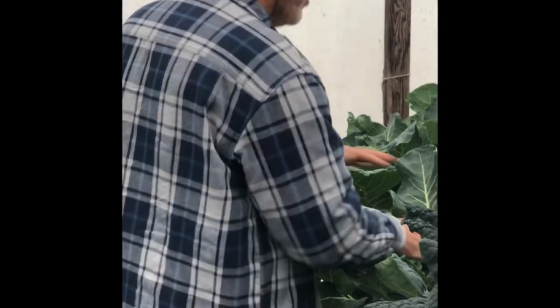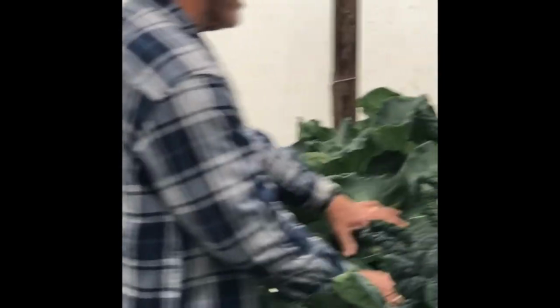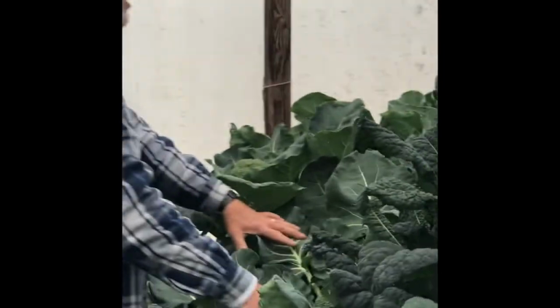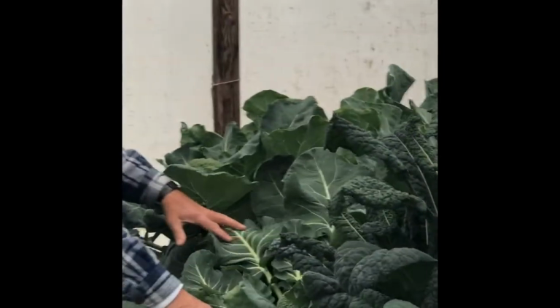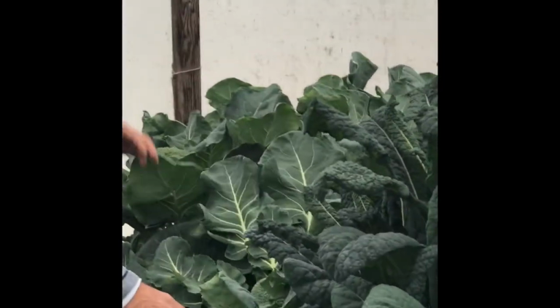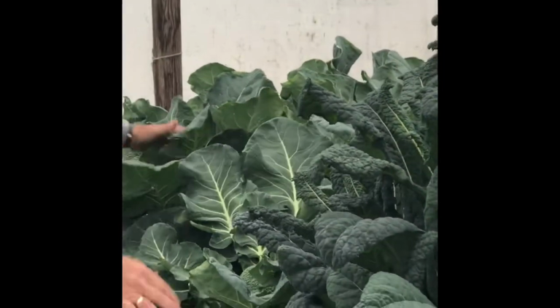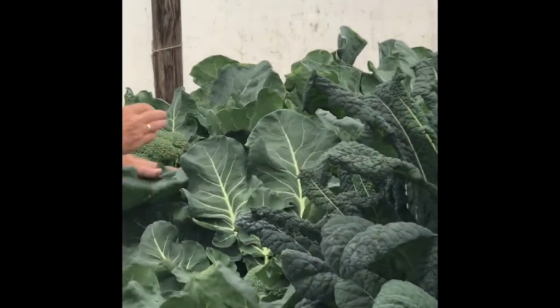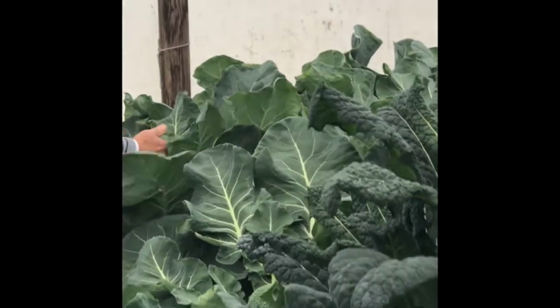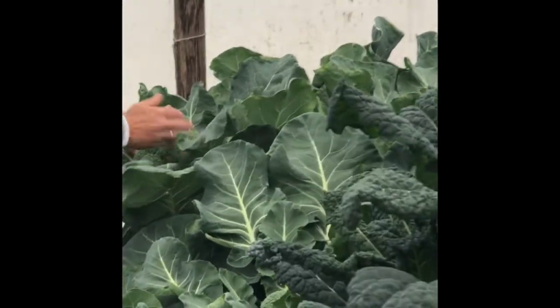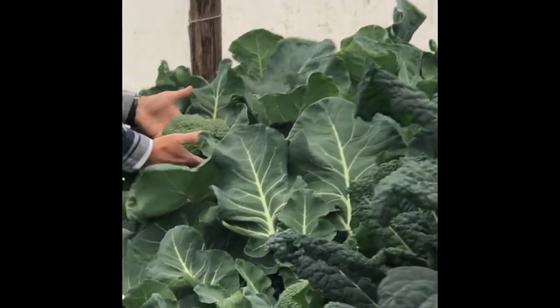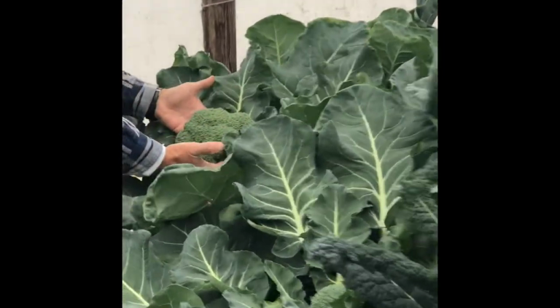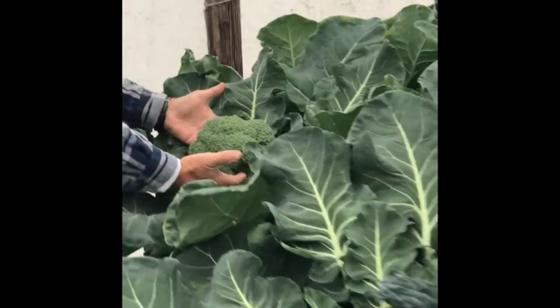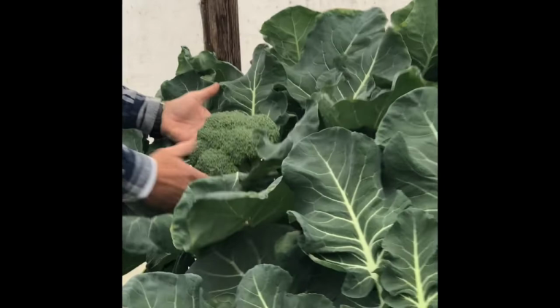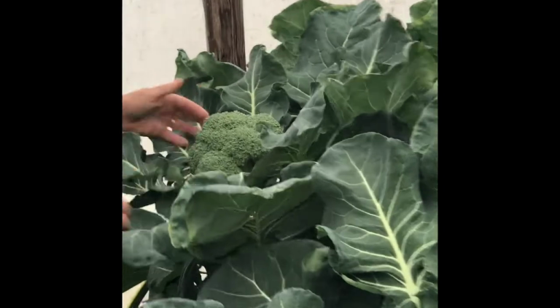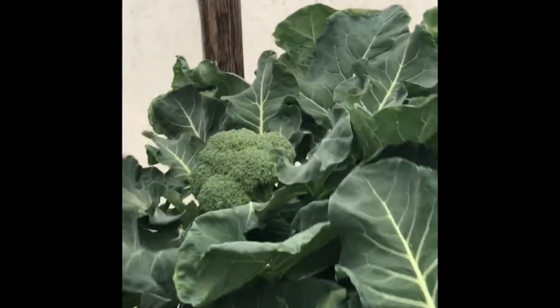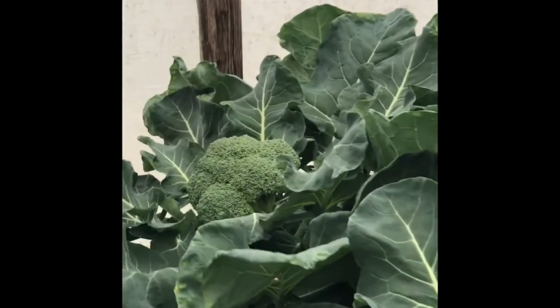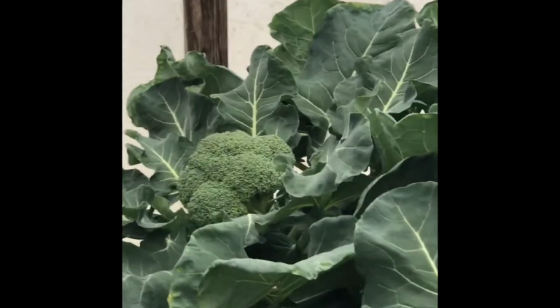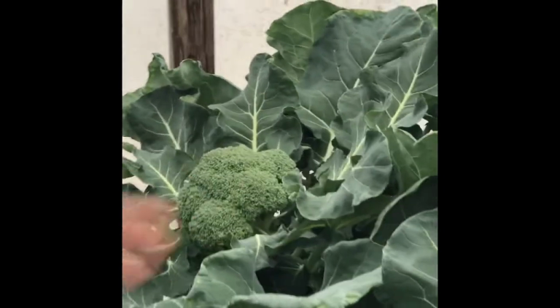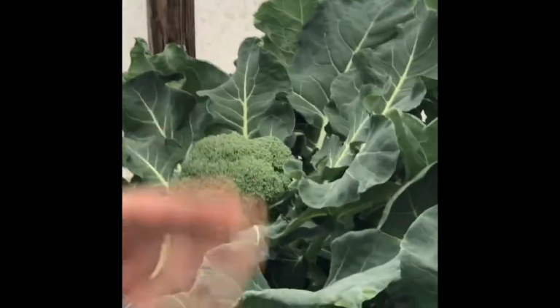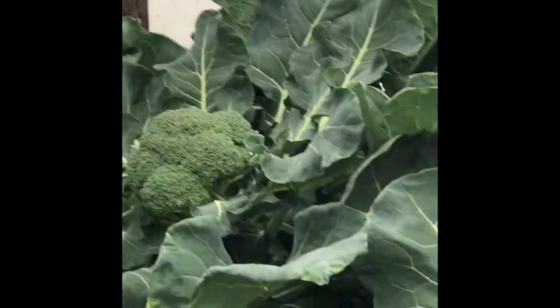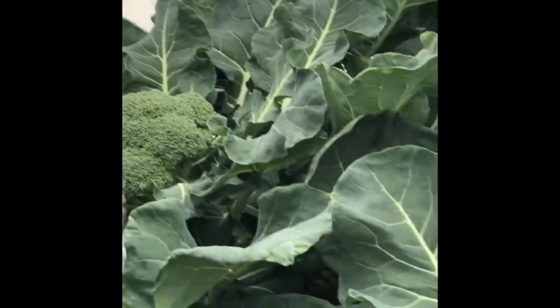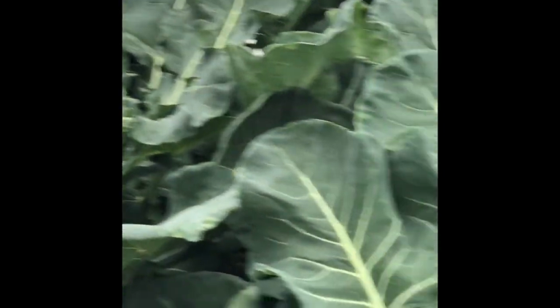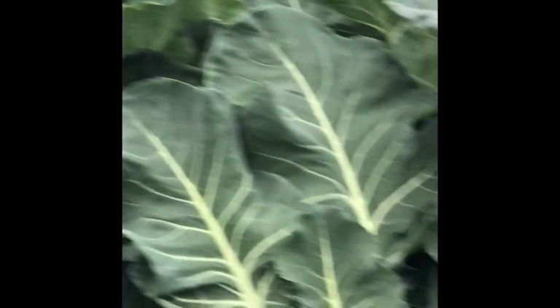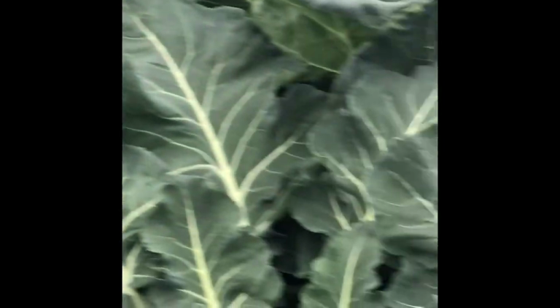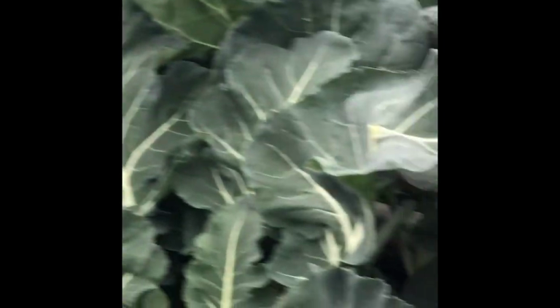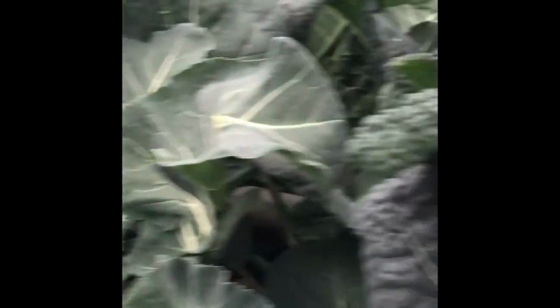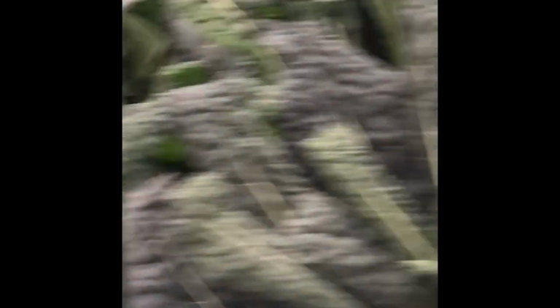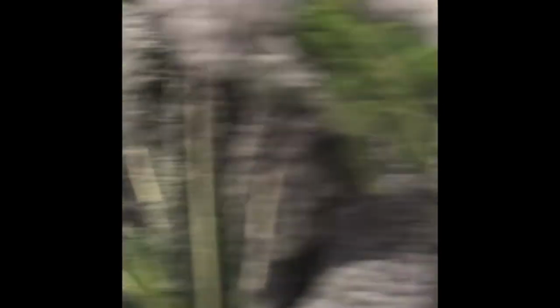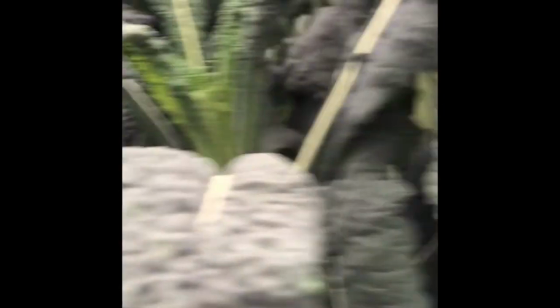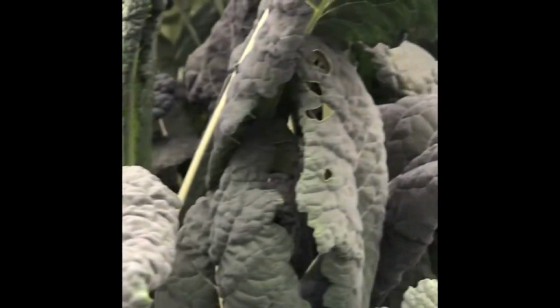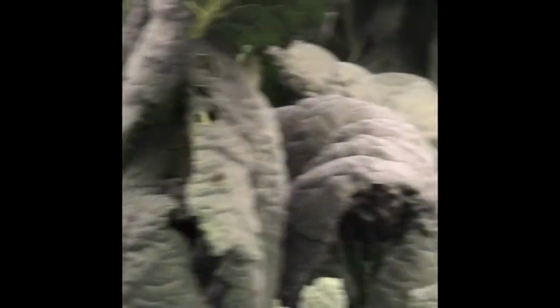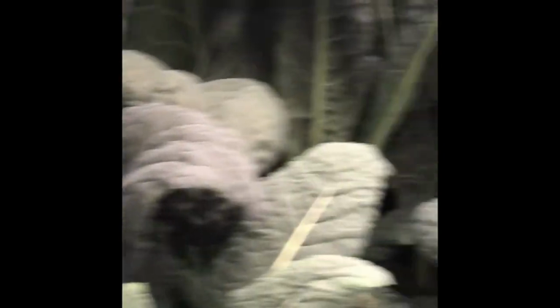More broccoli. If you ever give this a try in an aquaponics system, you'll never buy broccoli at the grocery store again.